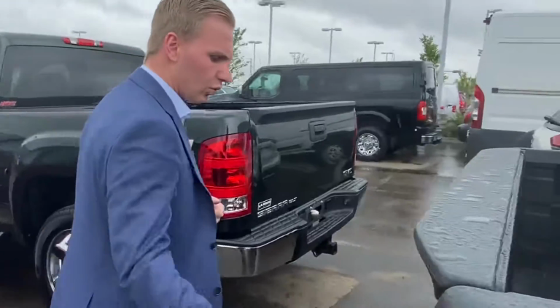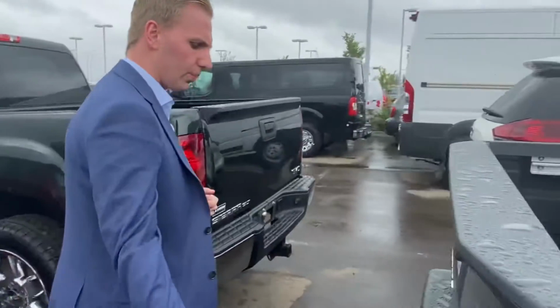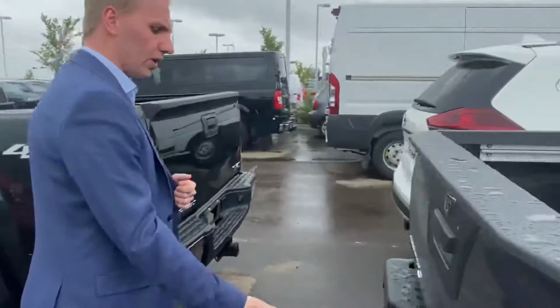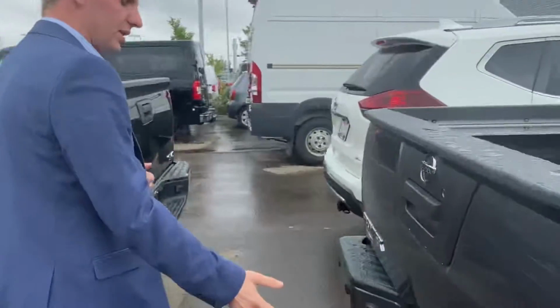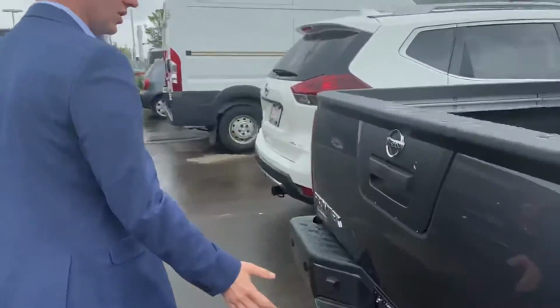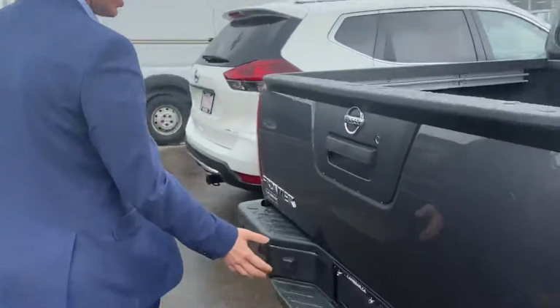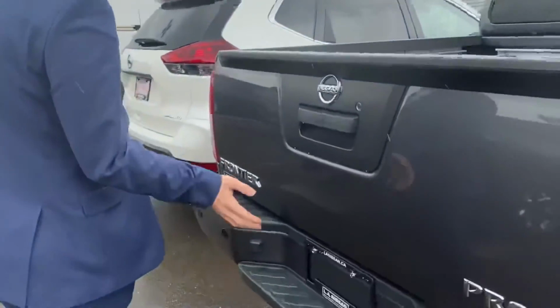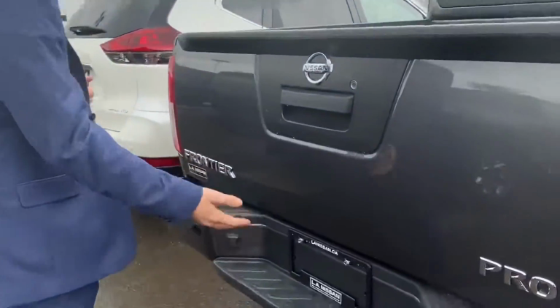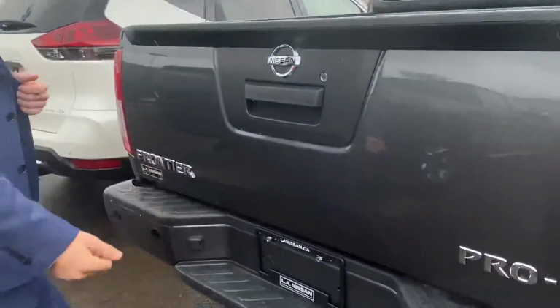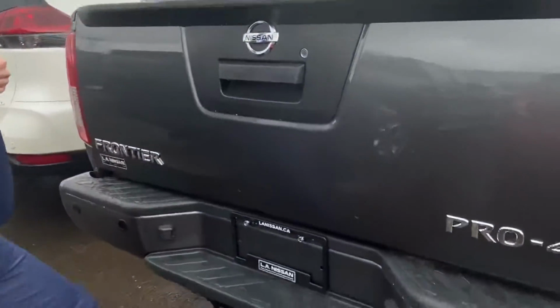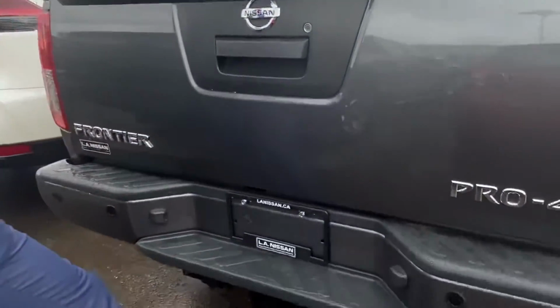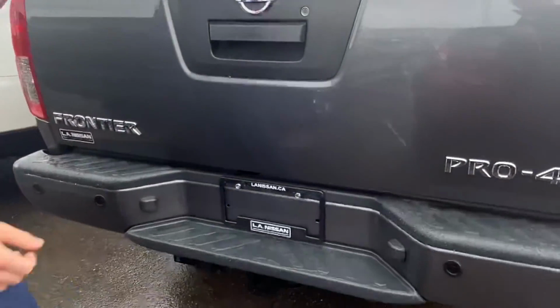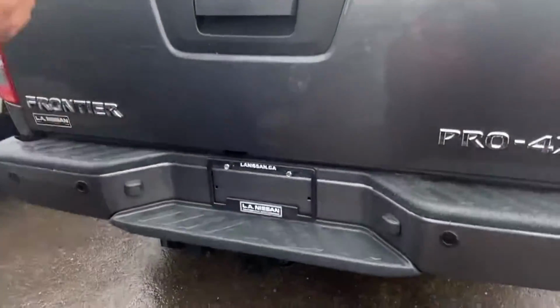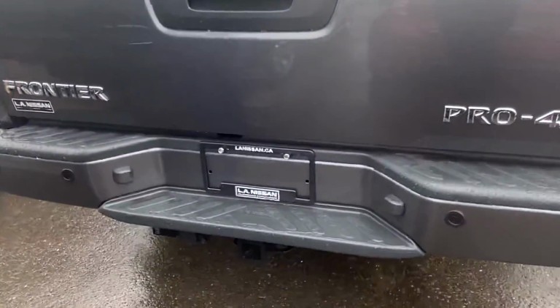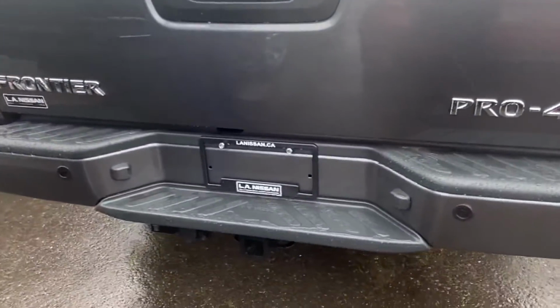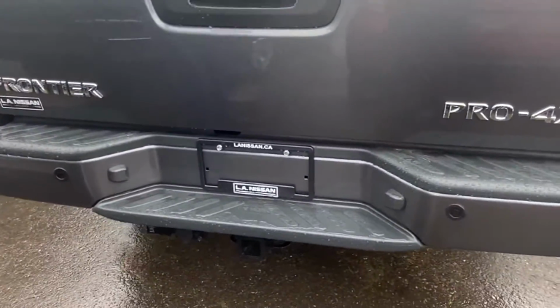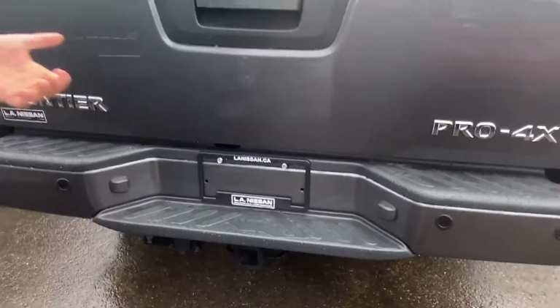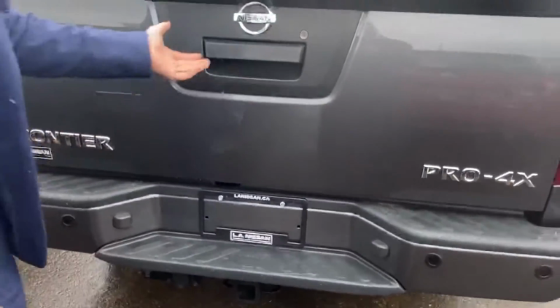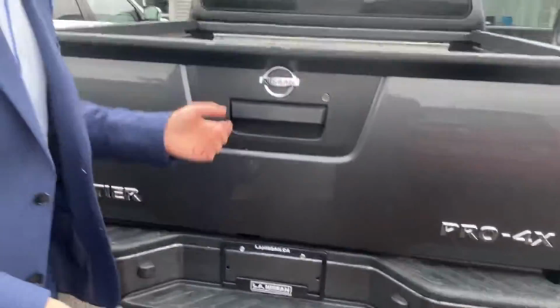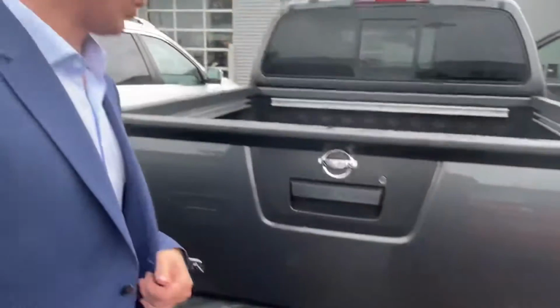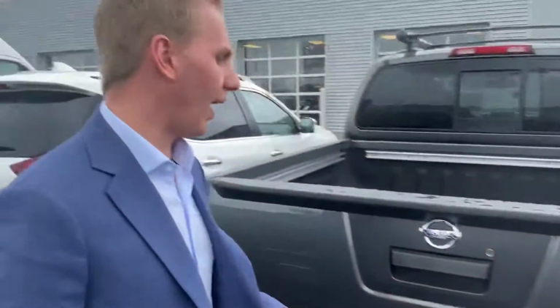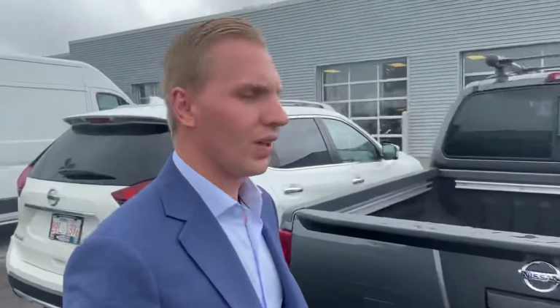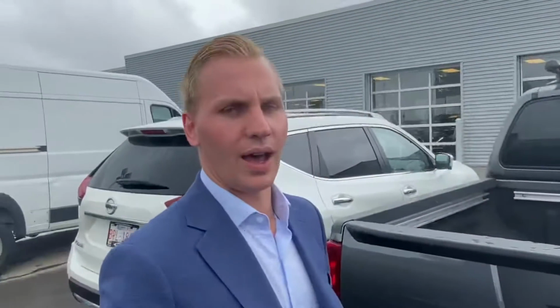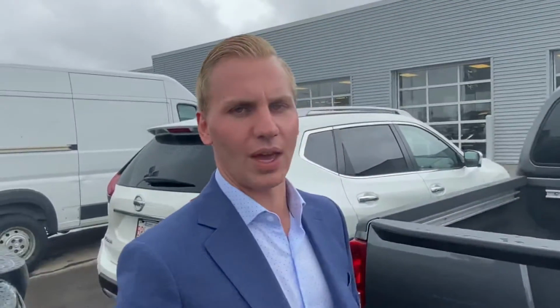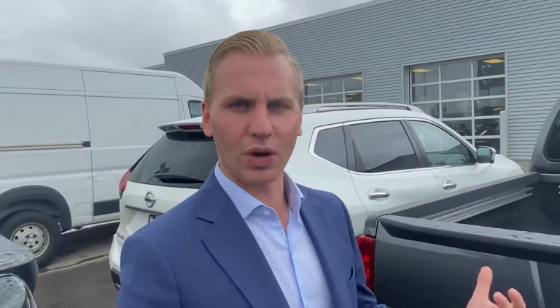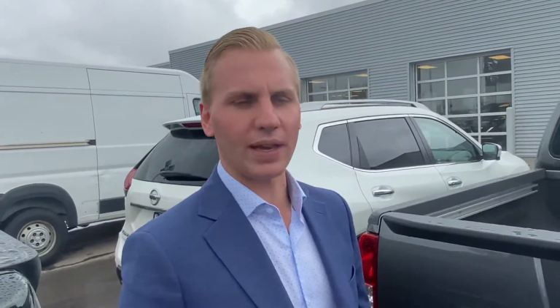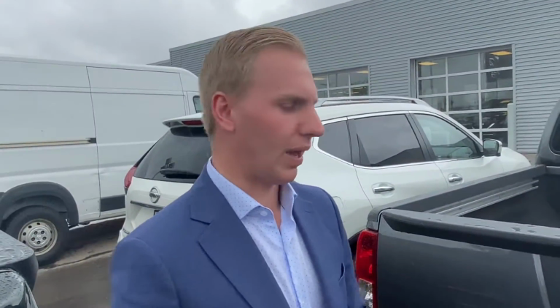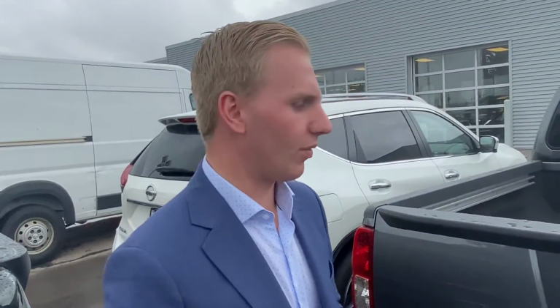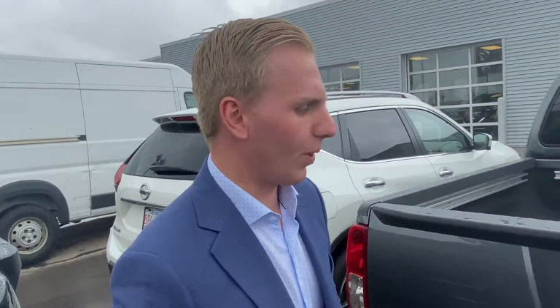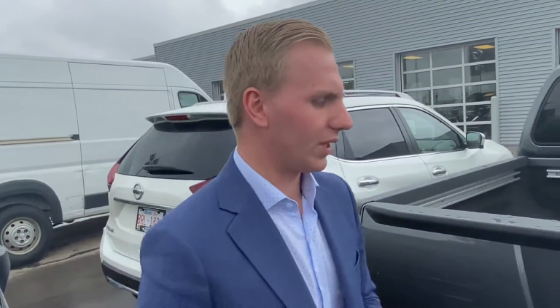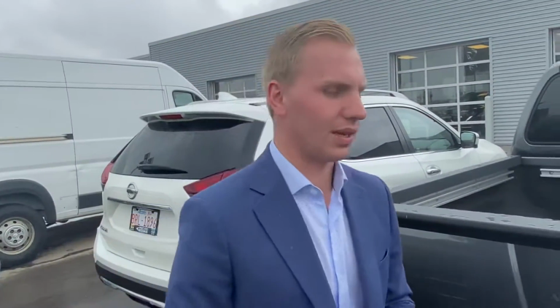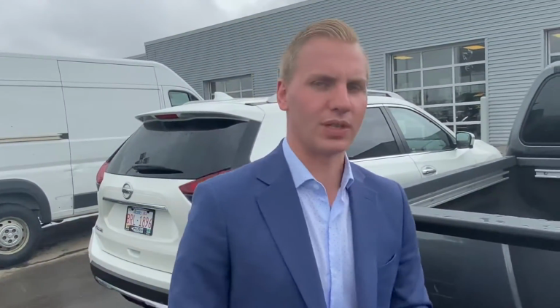Rear parking sensors, the trailer tow package already installed on this one, as well as the rear backup camera for parking in tight places.